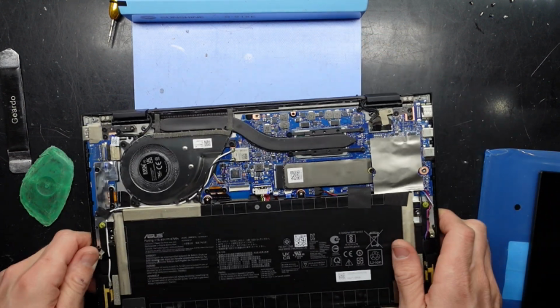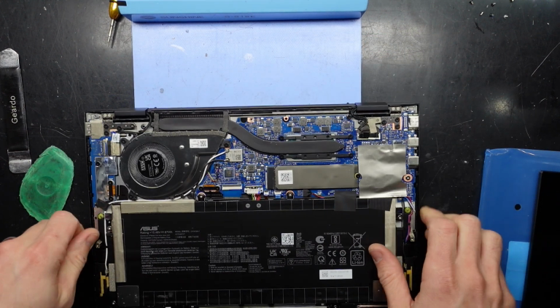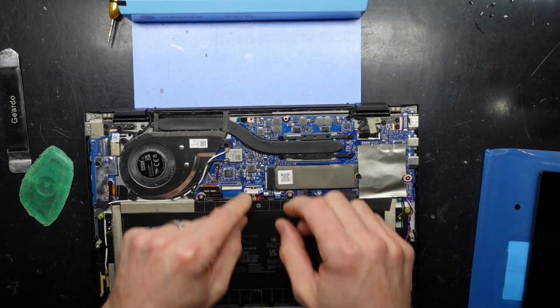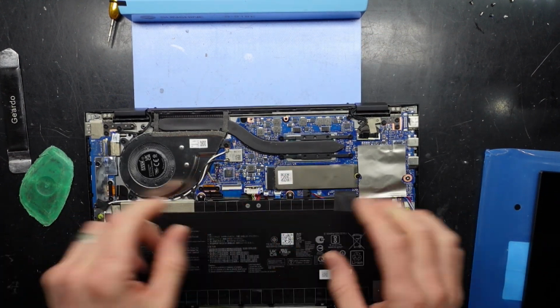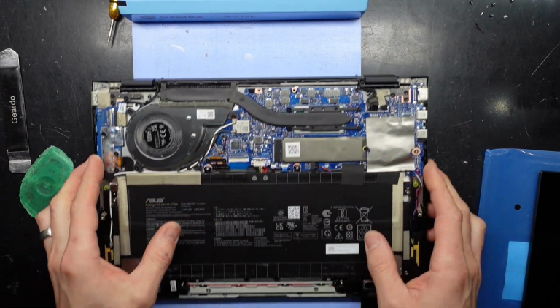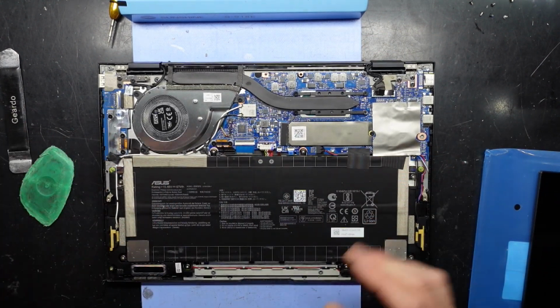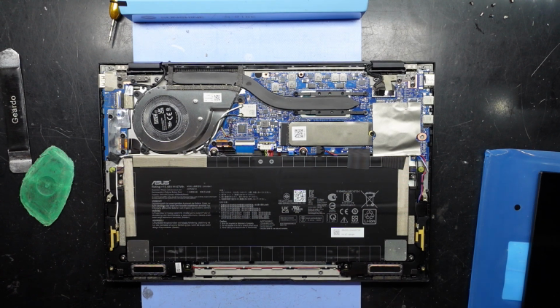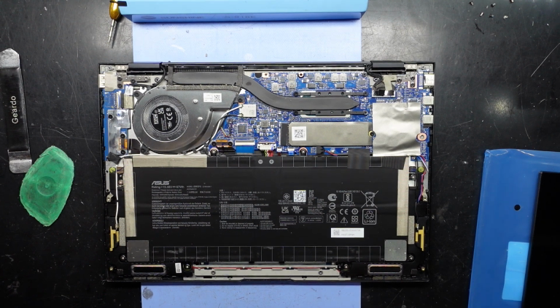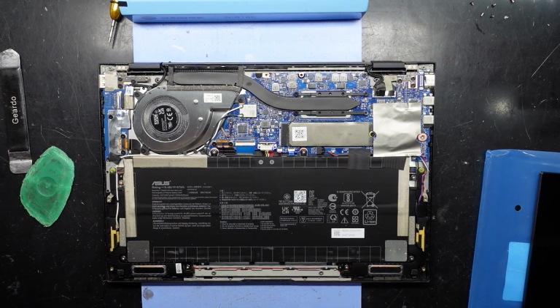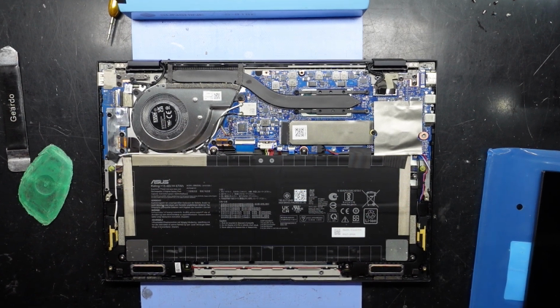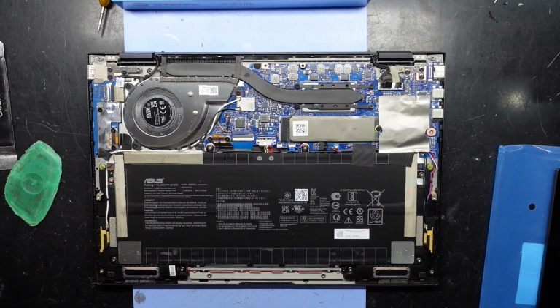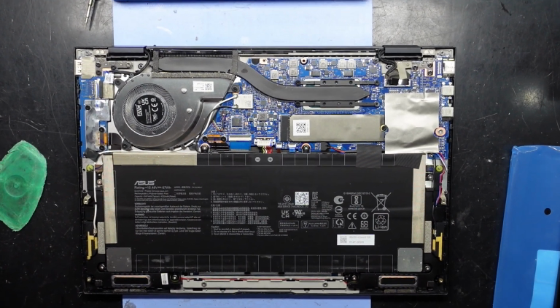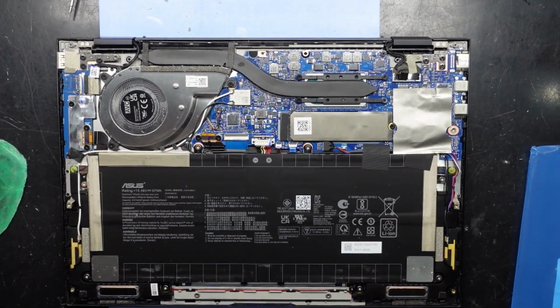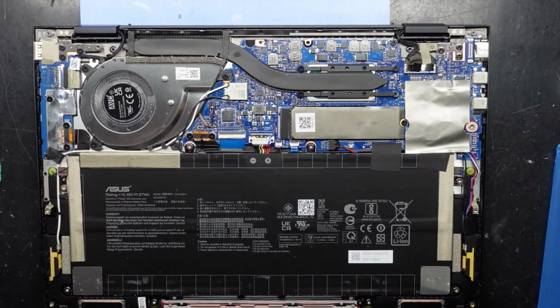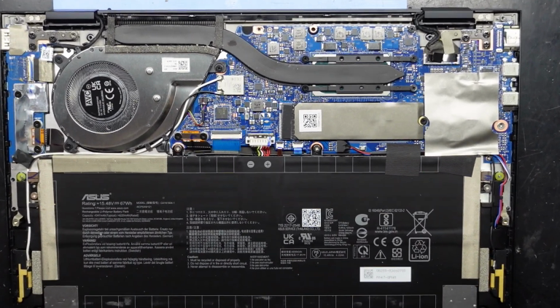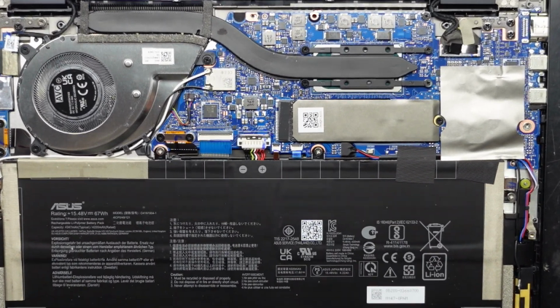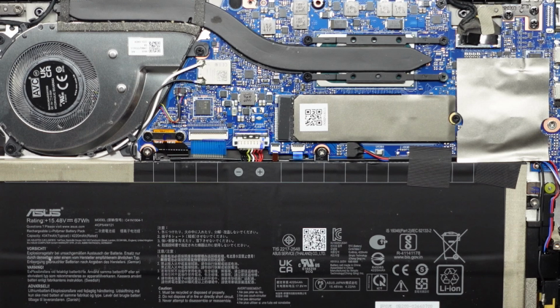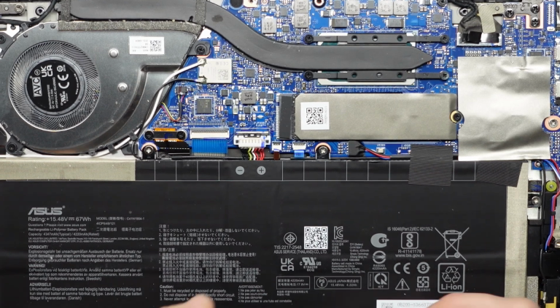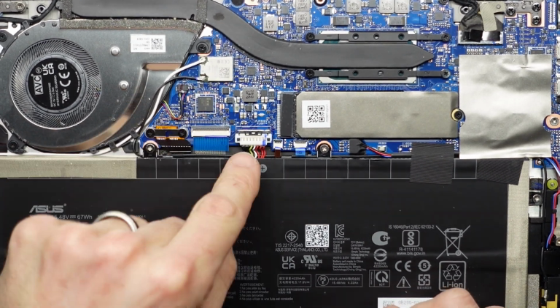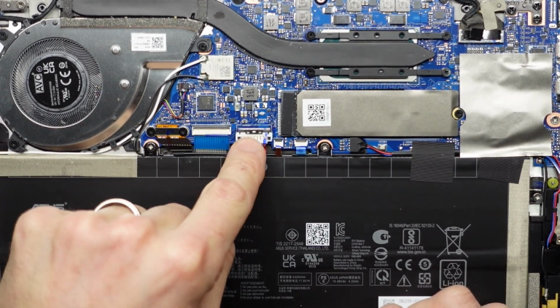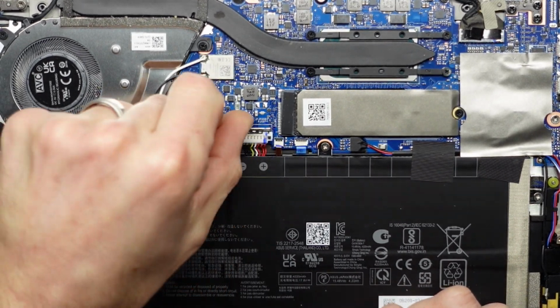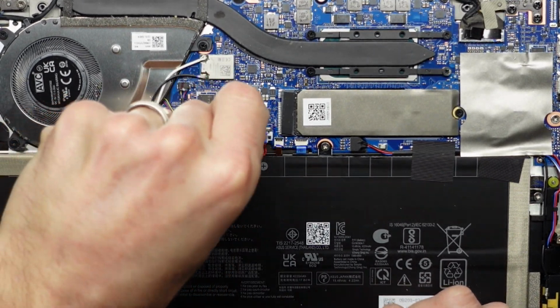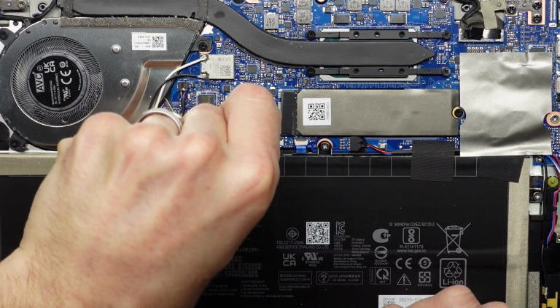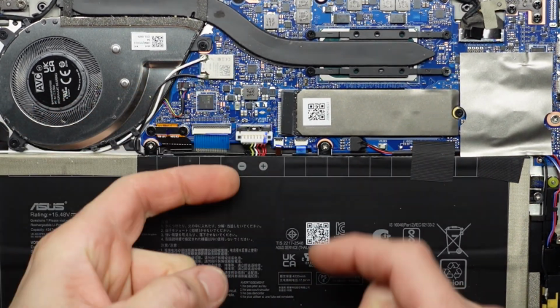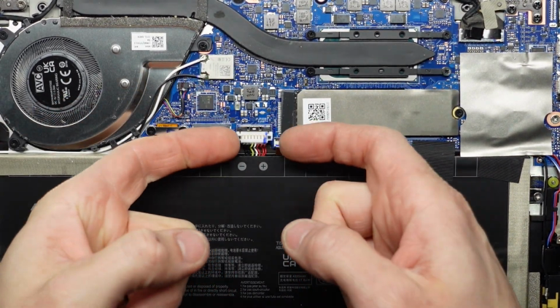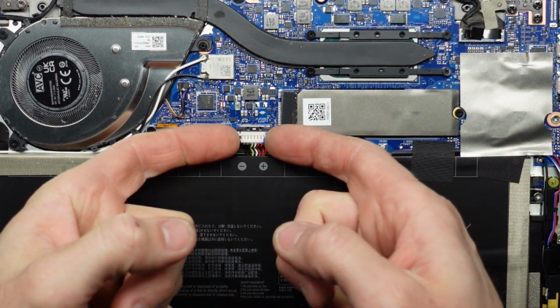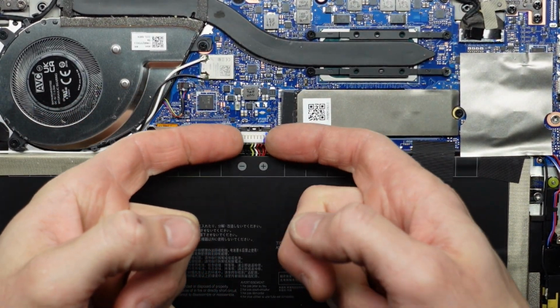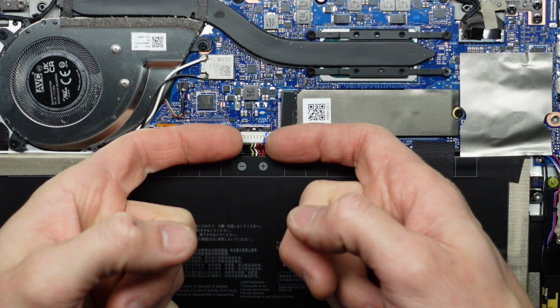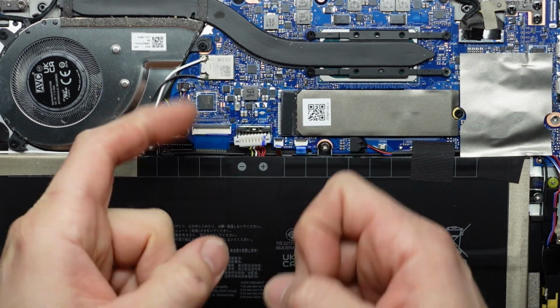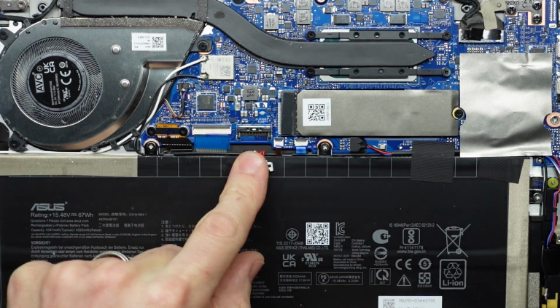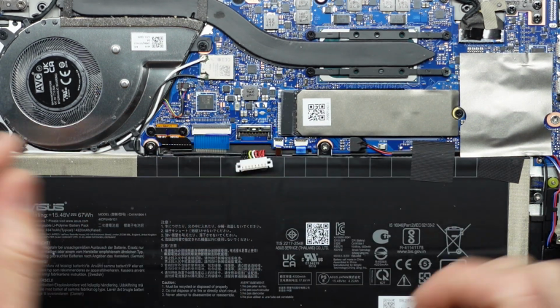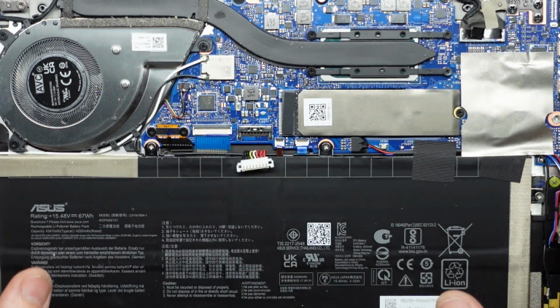Next up I want to disconnect the battery. Let me zoom you guys in so you can see what I'm doing, and I will point out the things as I go through them. I'll push this metal silver bit forward and then pull this tab up. Battery disconnected.